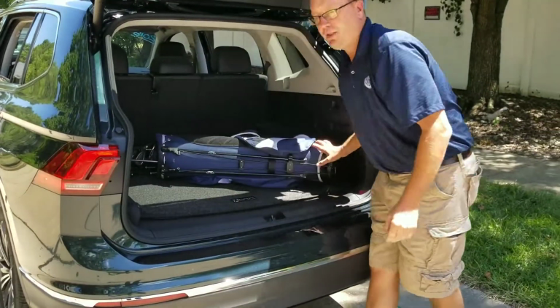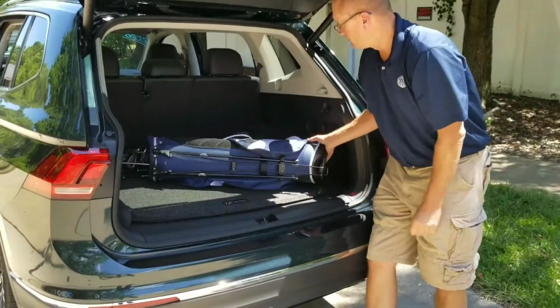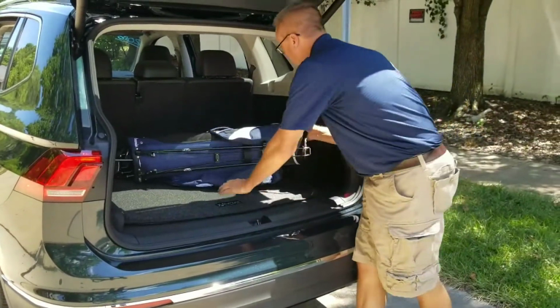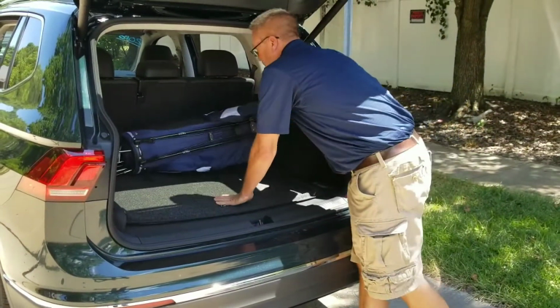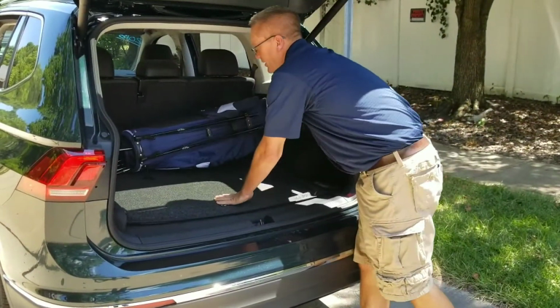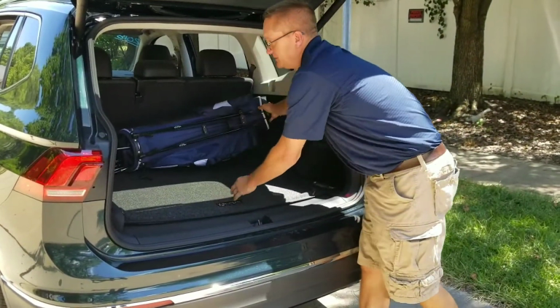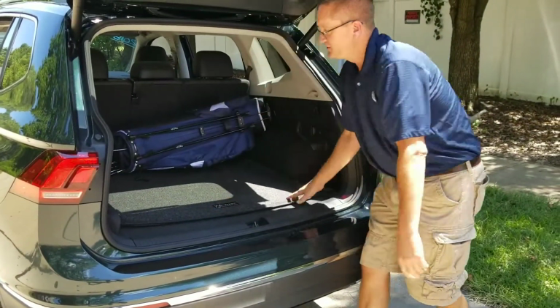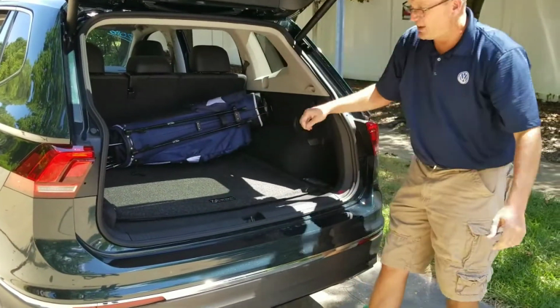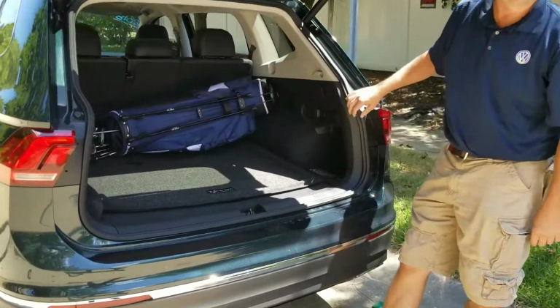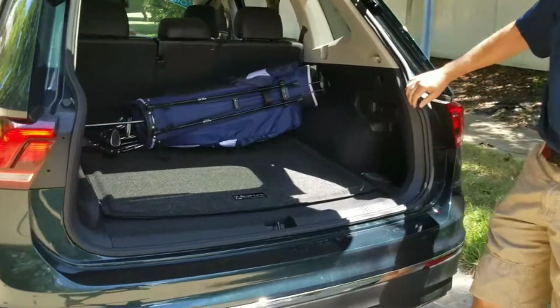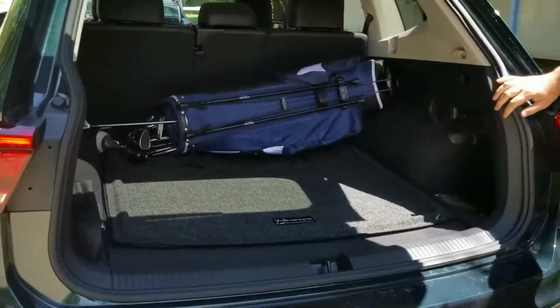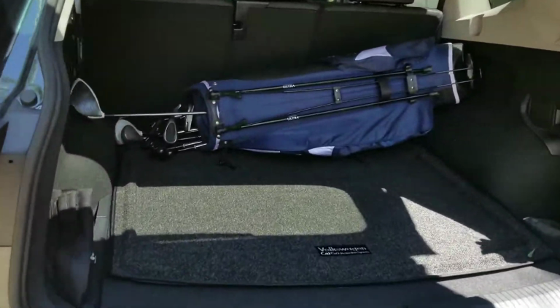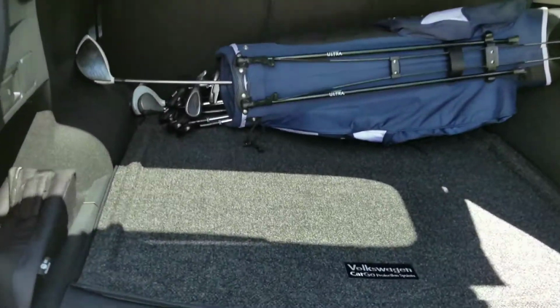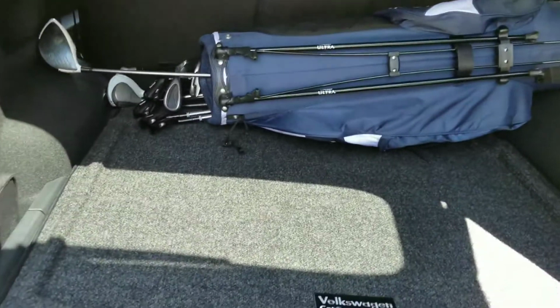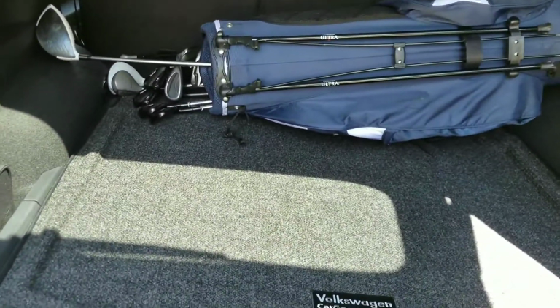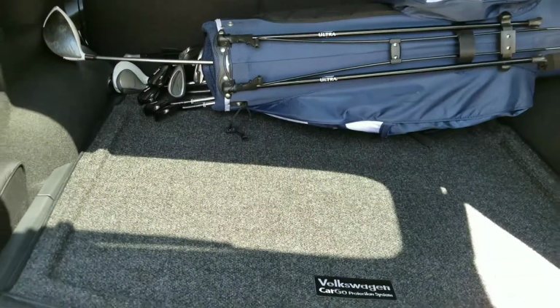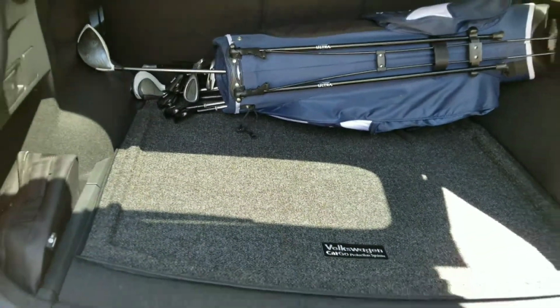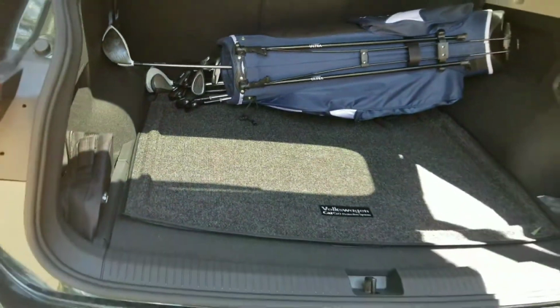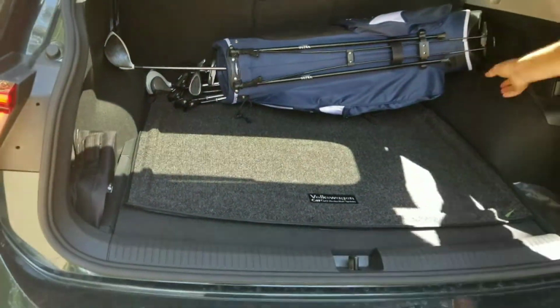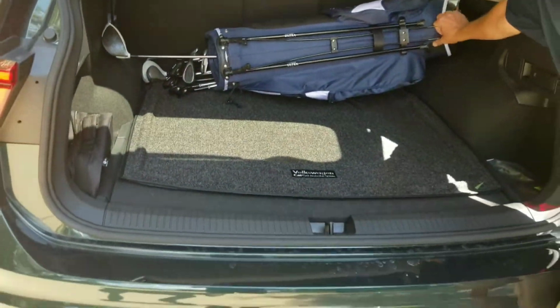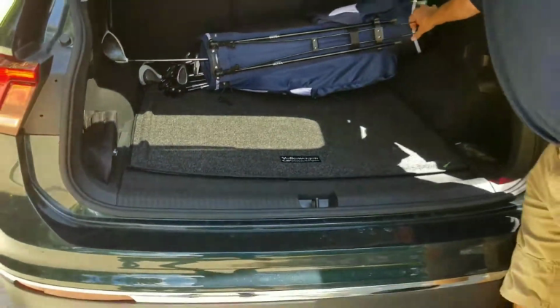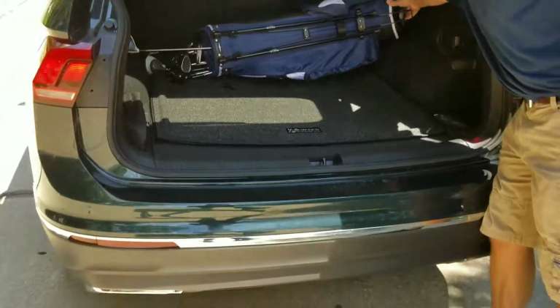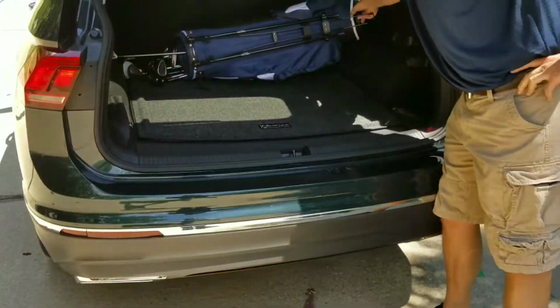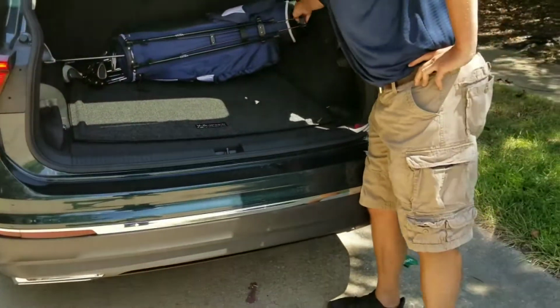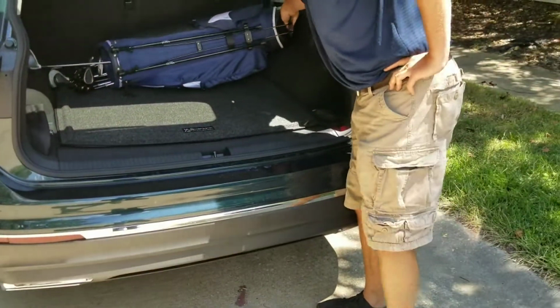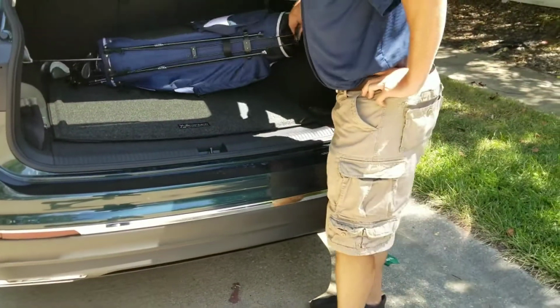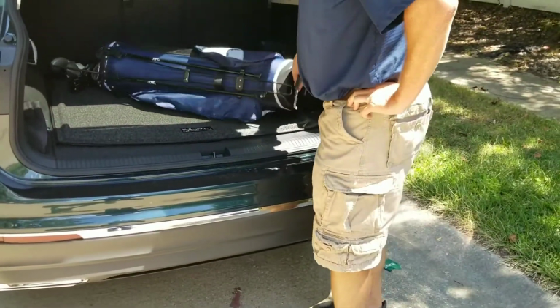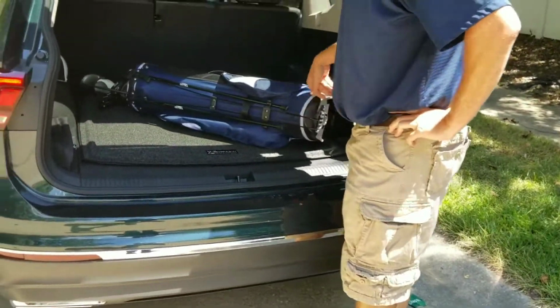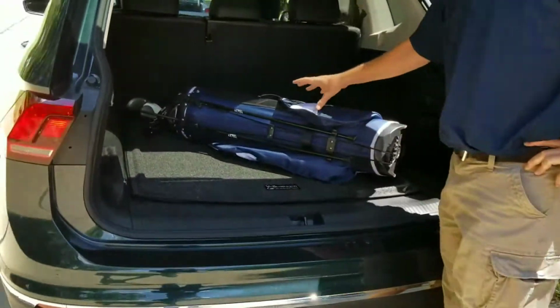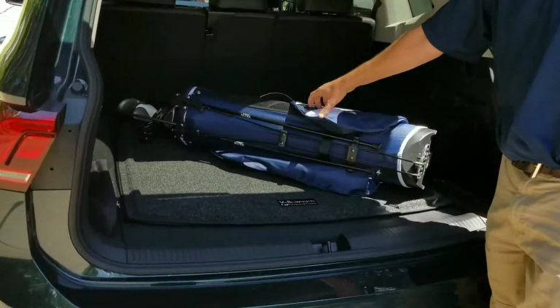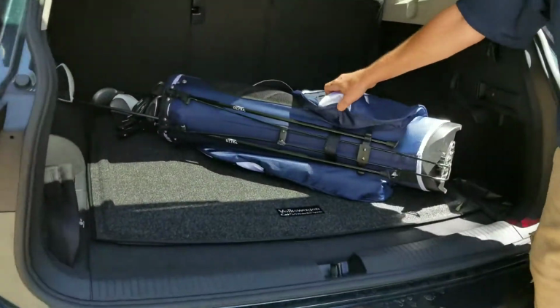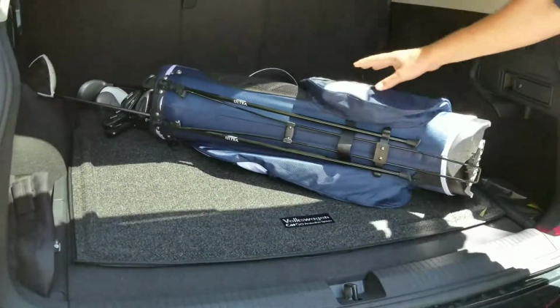Plenty of room. Got way more room than mine. So there you go. Do it that way, or if you do it diagonal, you still got room. Big driver — I think there's a lot of space.